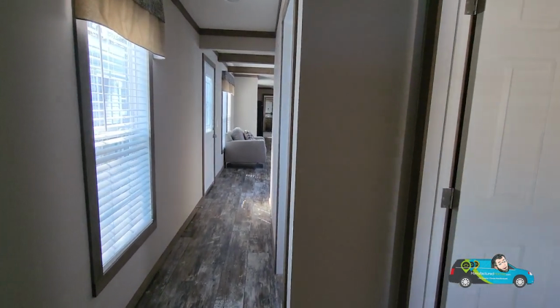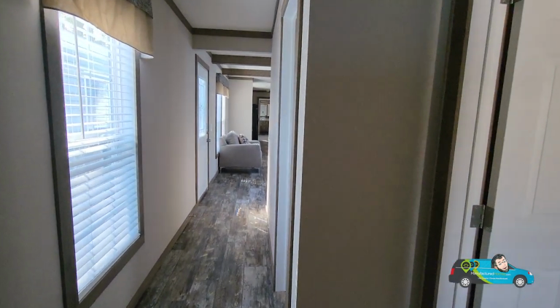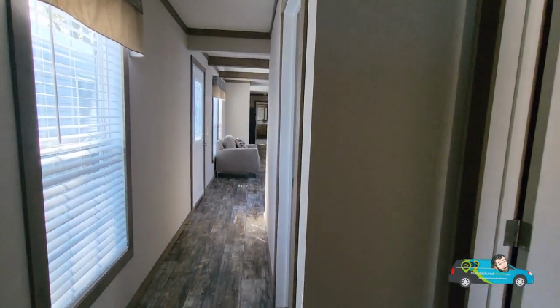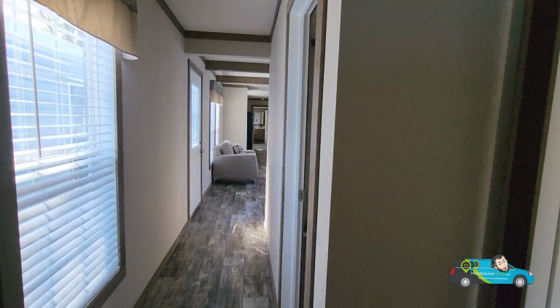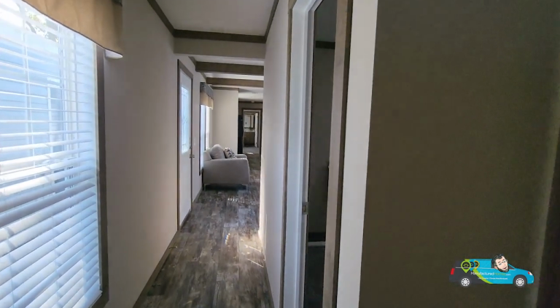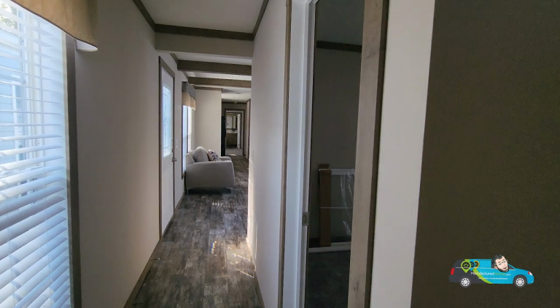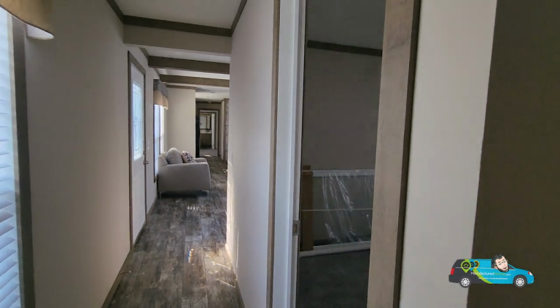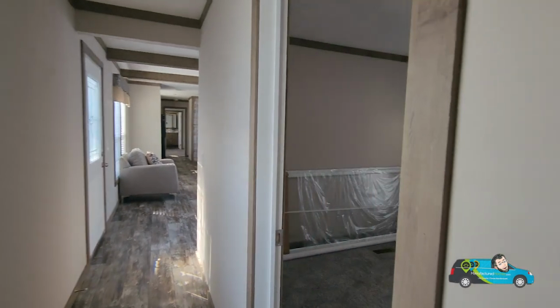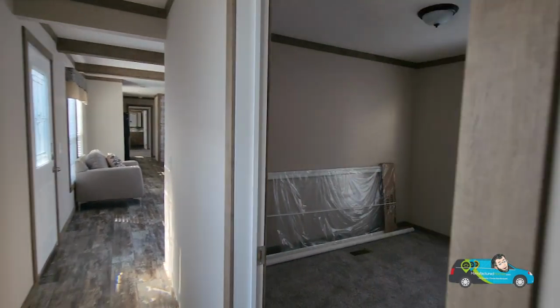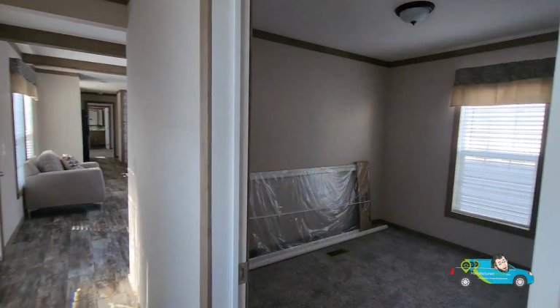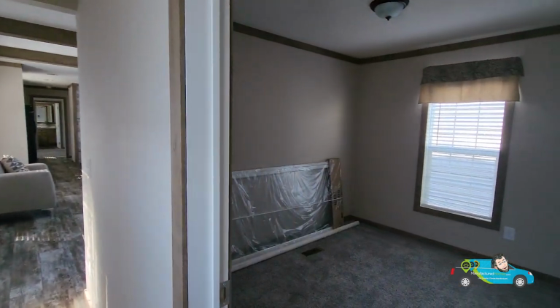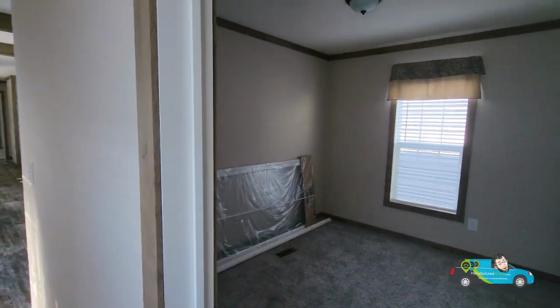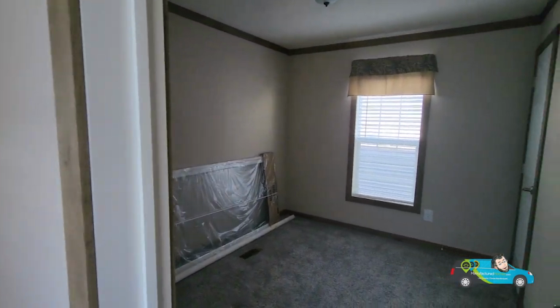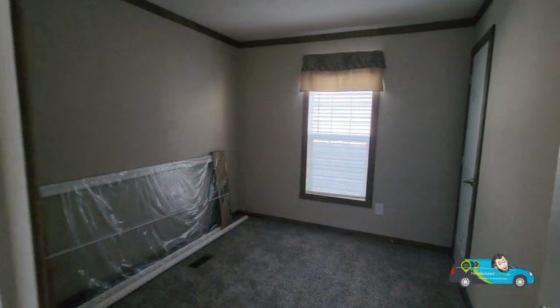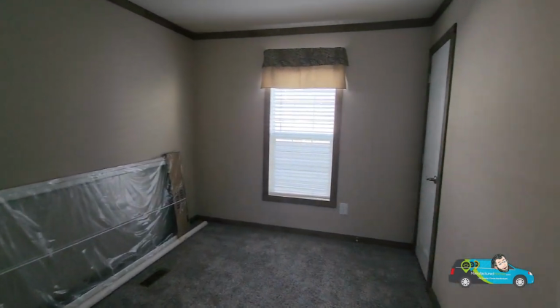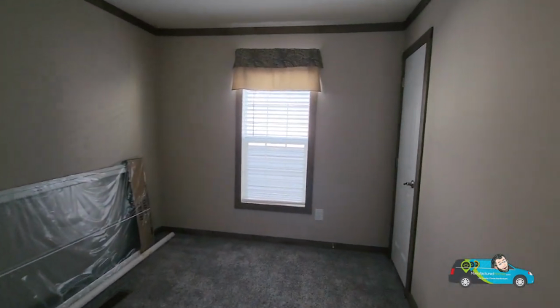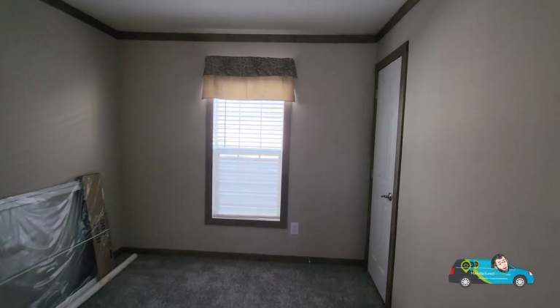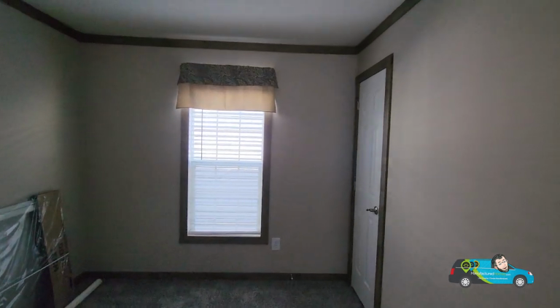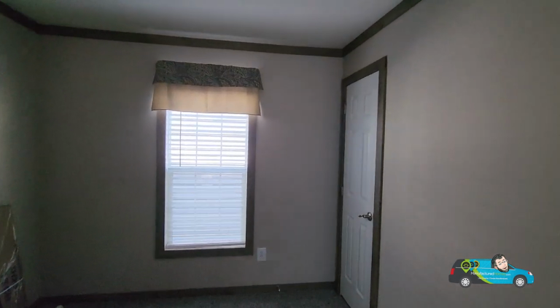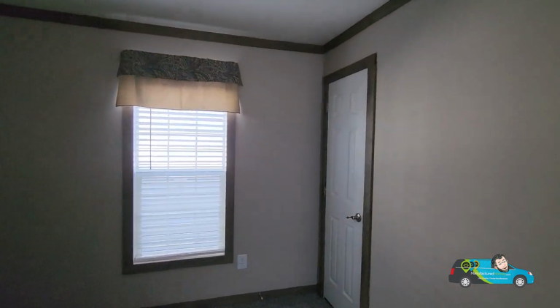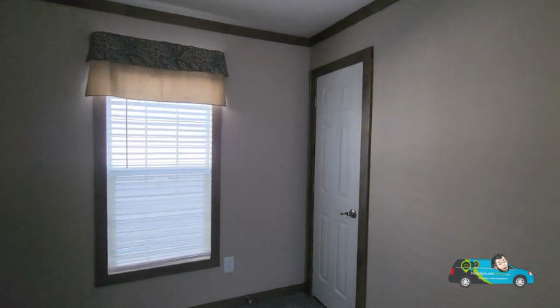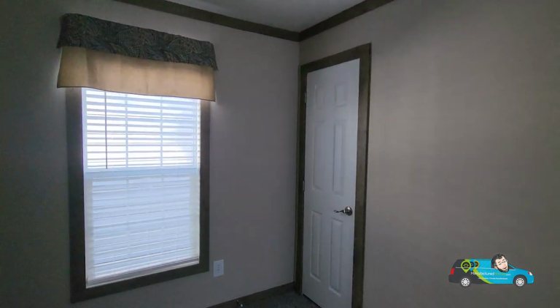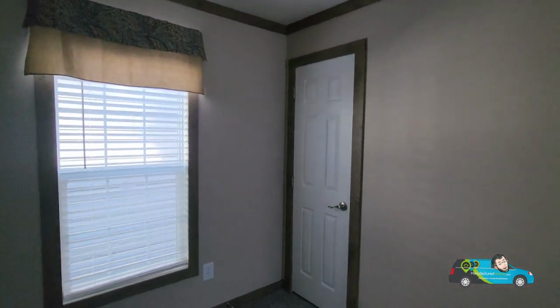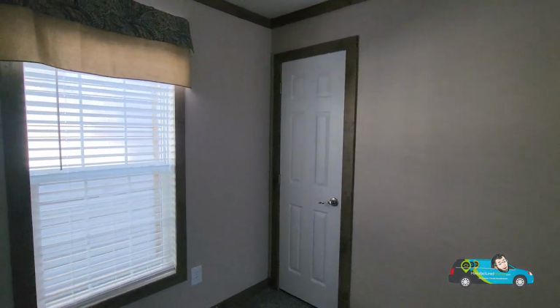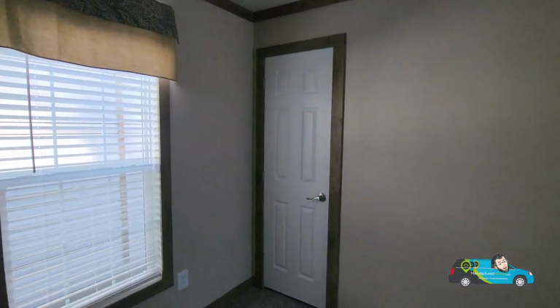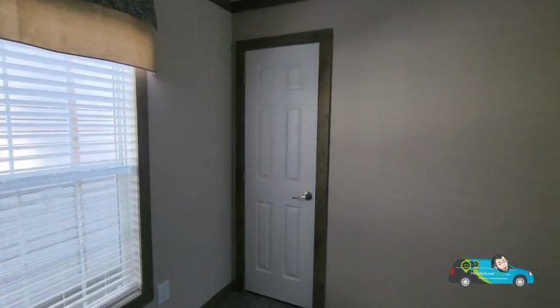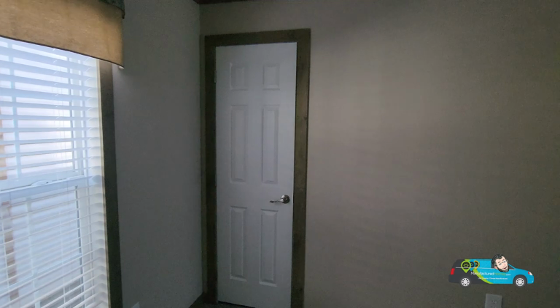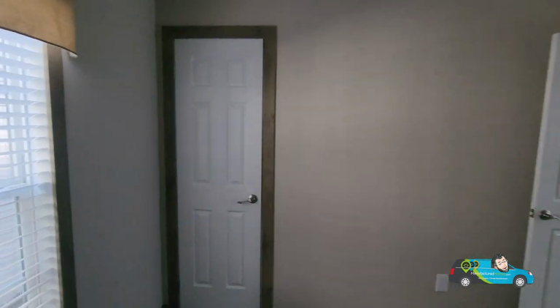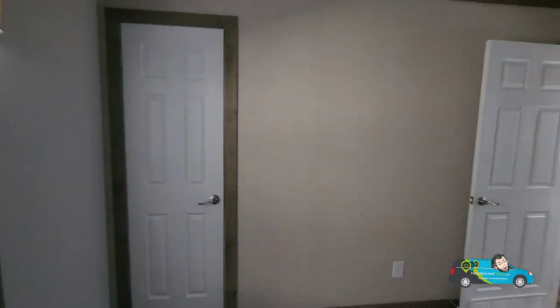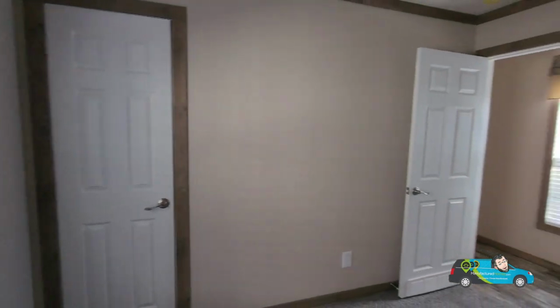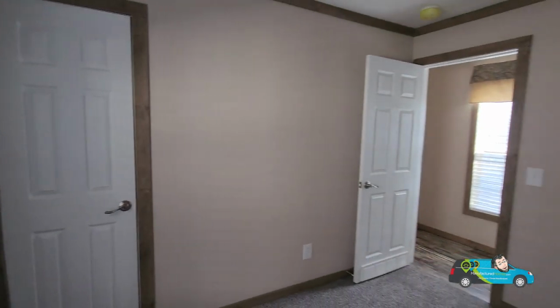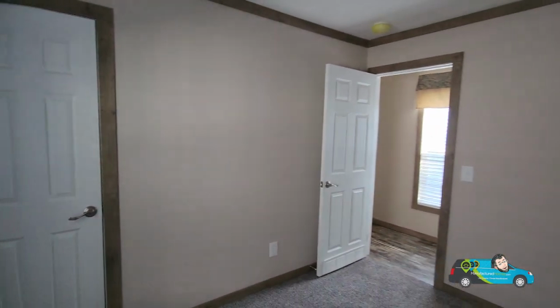Good amount of light that comes into this home, good amount of windows. Going into the second guest room here — this one is 9 feet 2 inches by 11 feet 4 inches, and the closet is just about the same size as the other one.